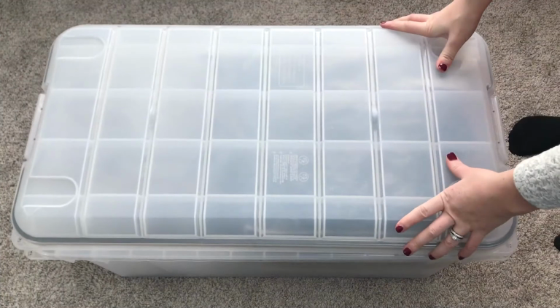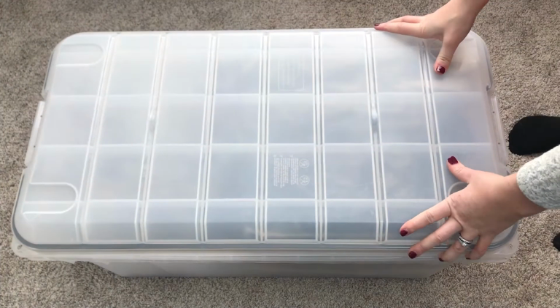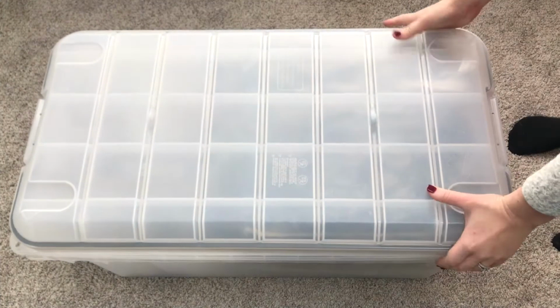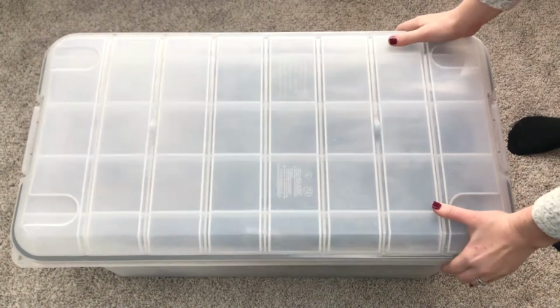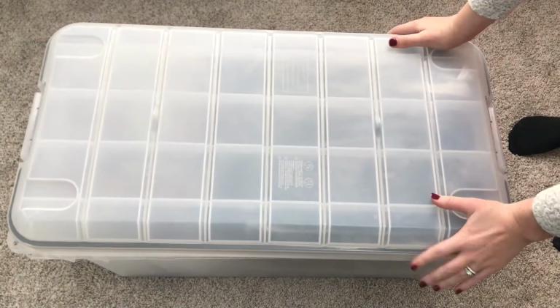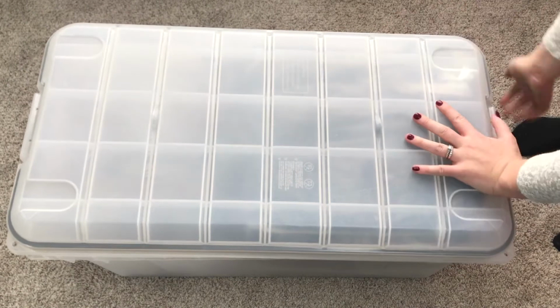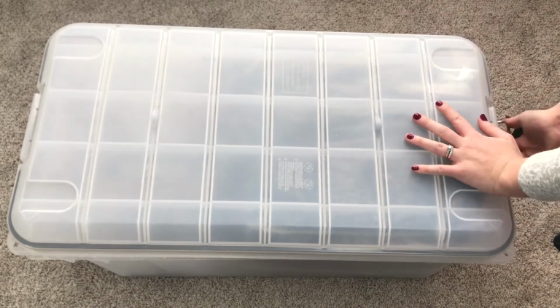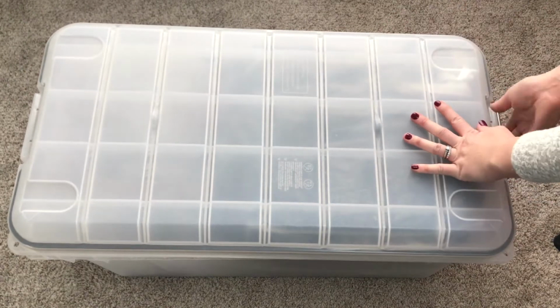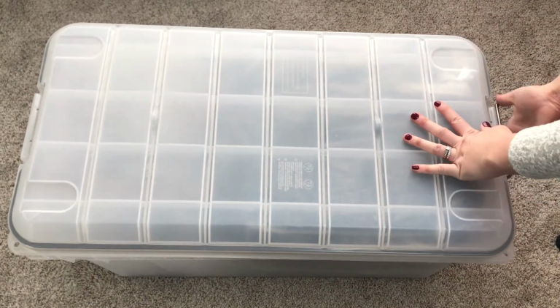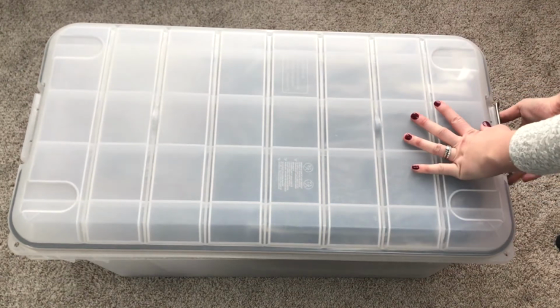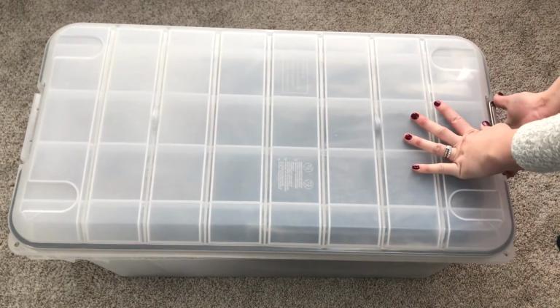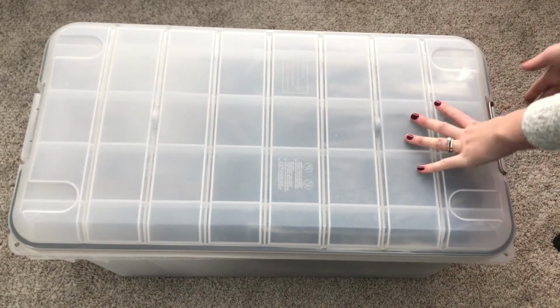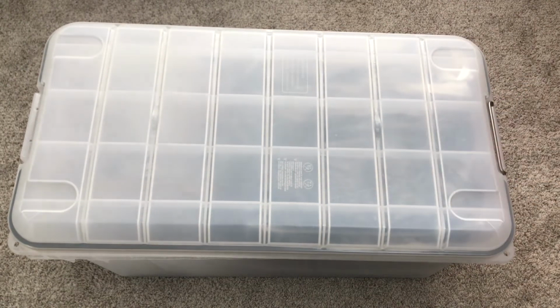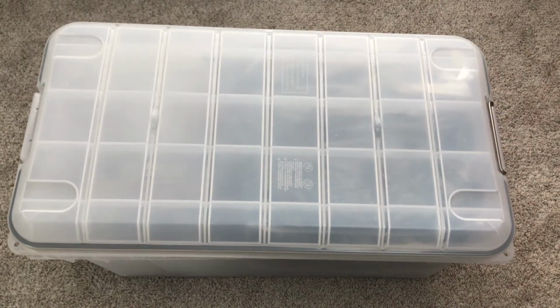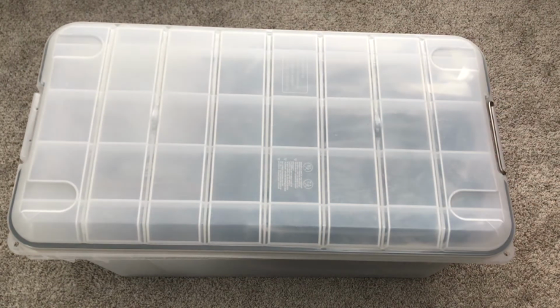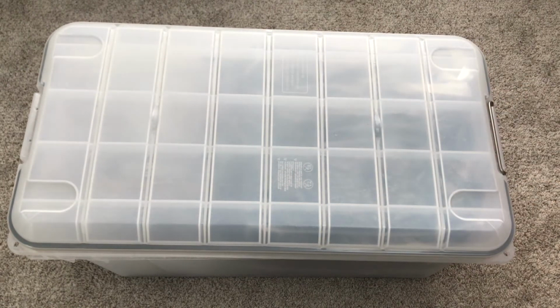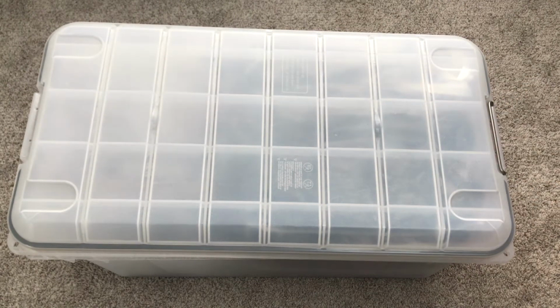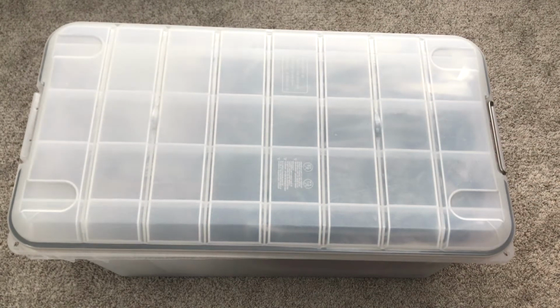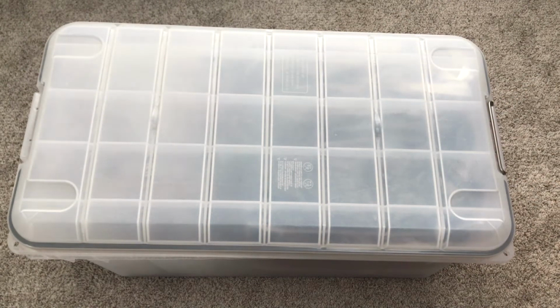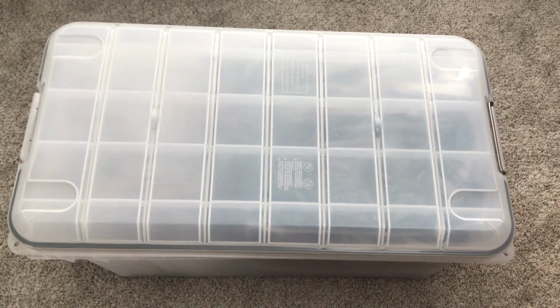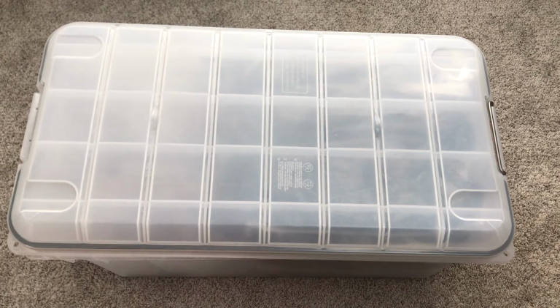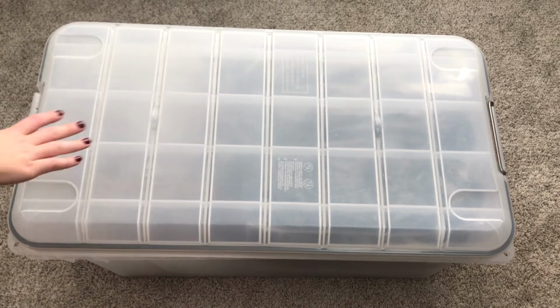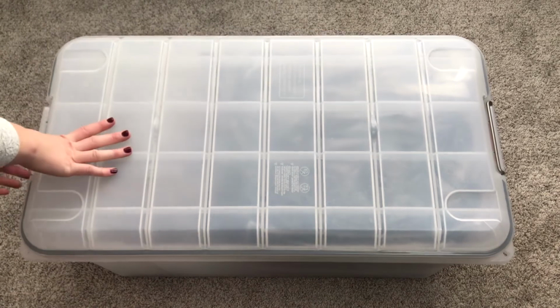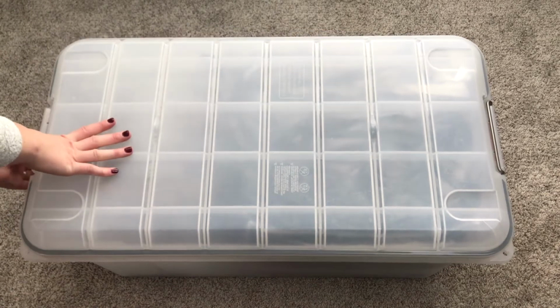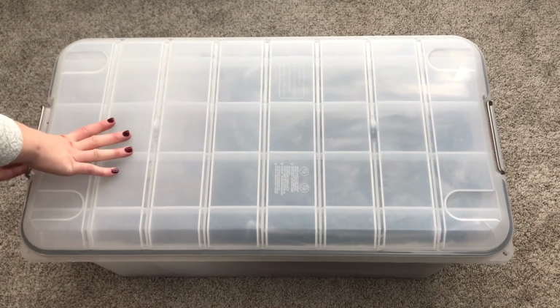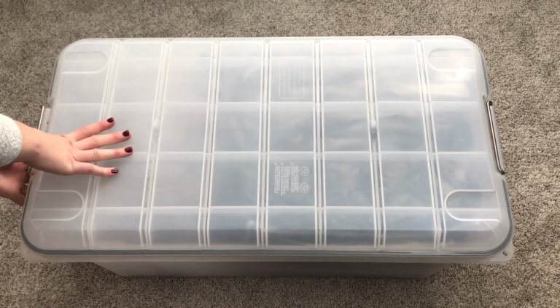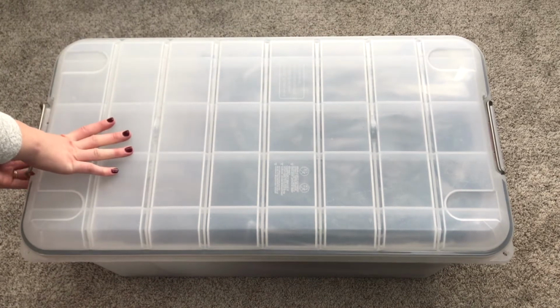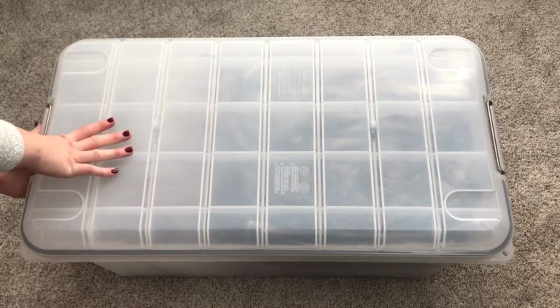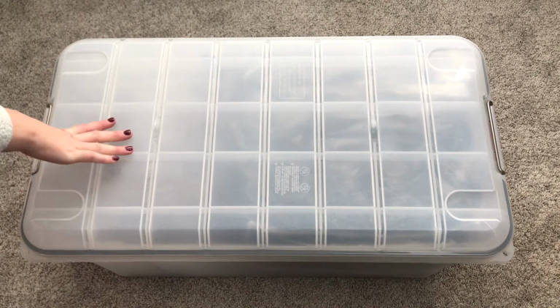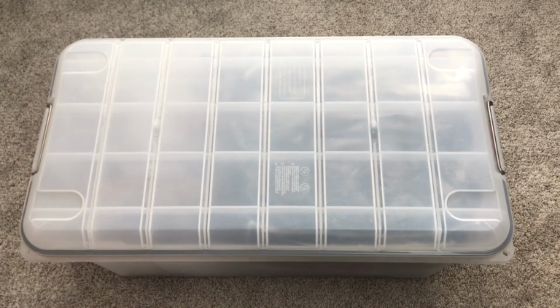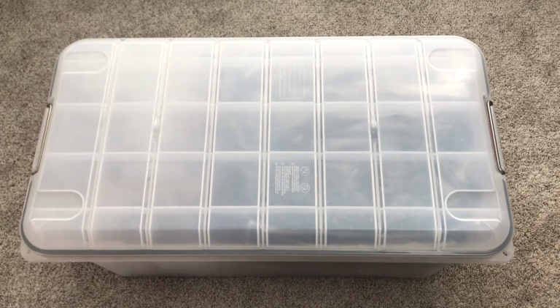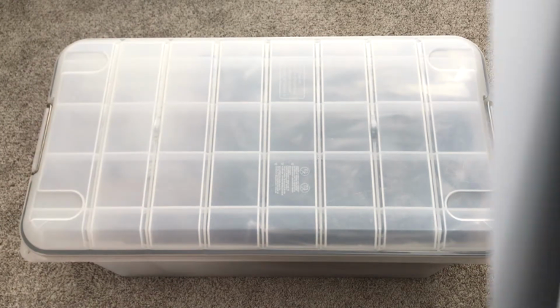This isn't a box that I reach for often, however in an effort to make the storage in my basement more streamlined, I relocated everything into new weathertight containers and wanted to clean up the contents of my school keepsake box as well.